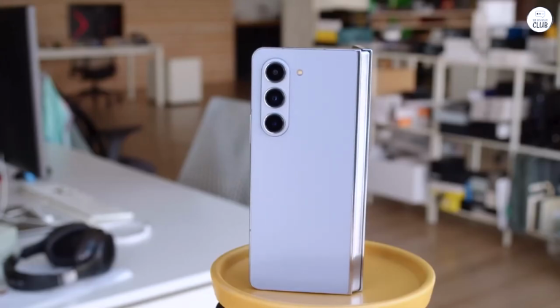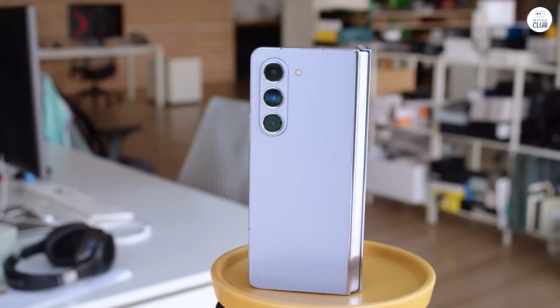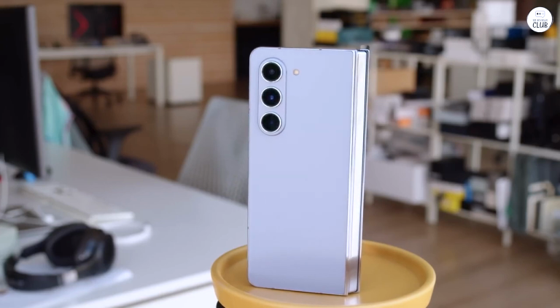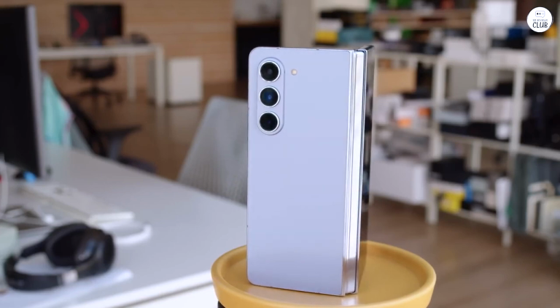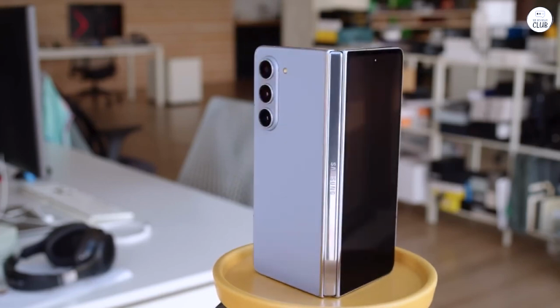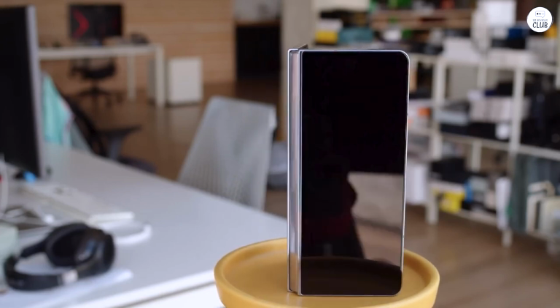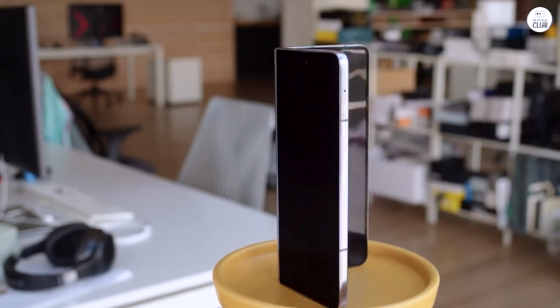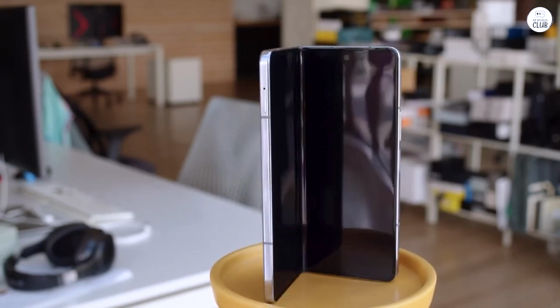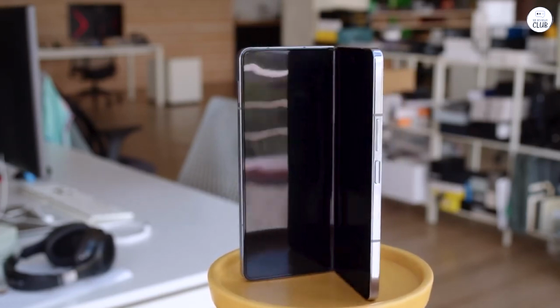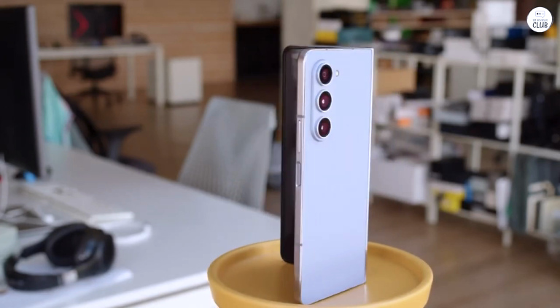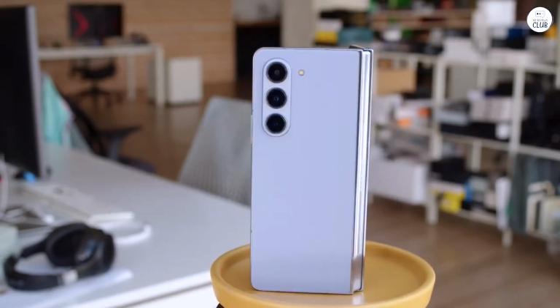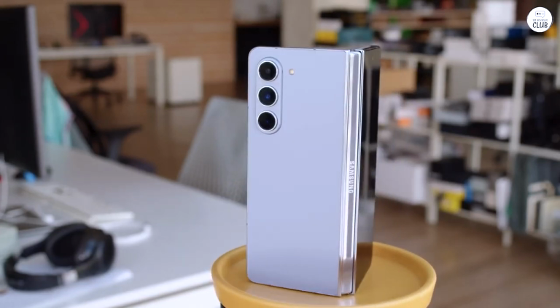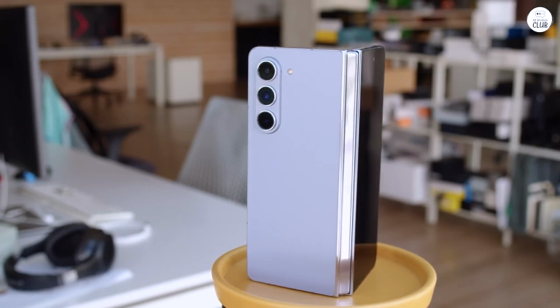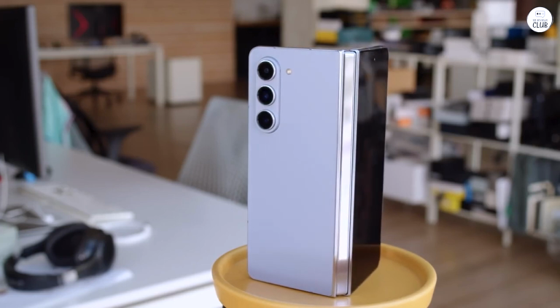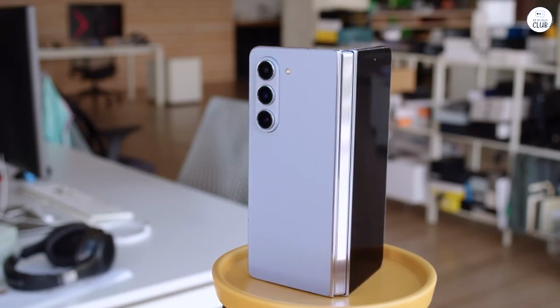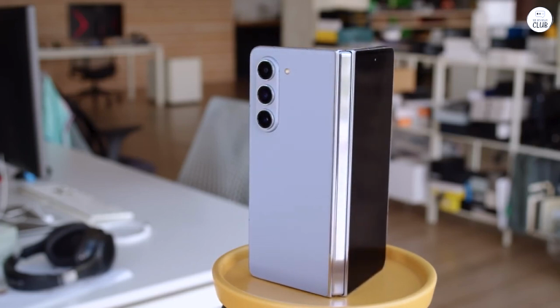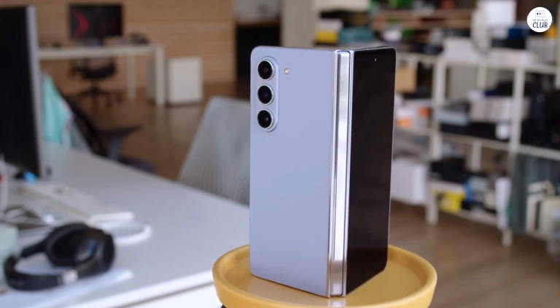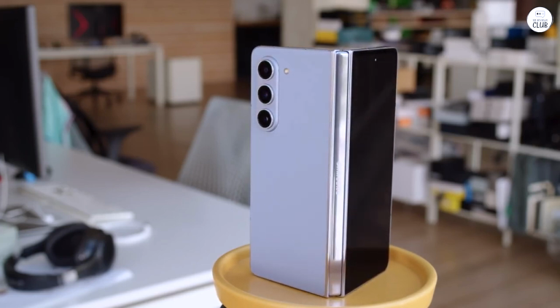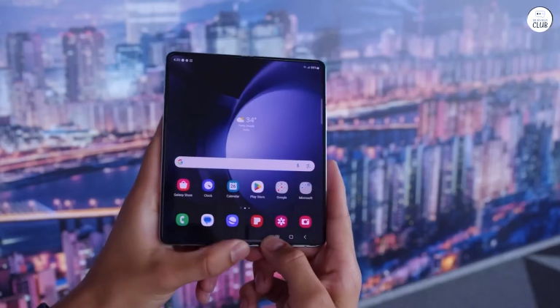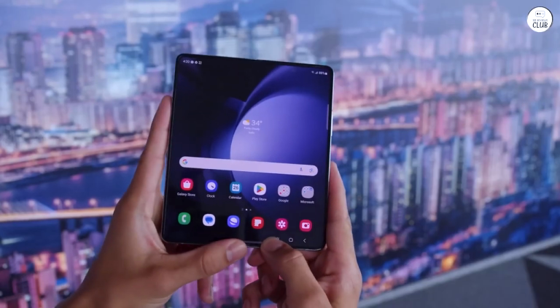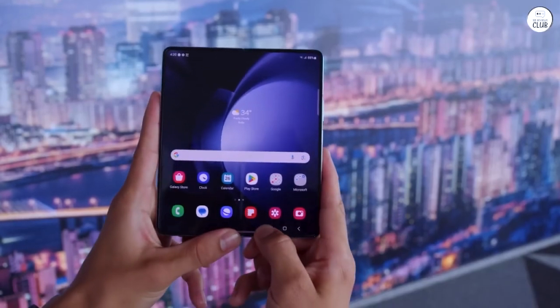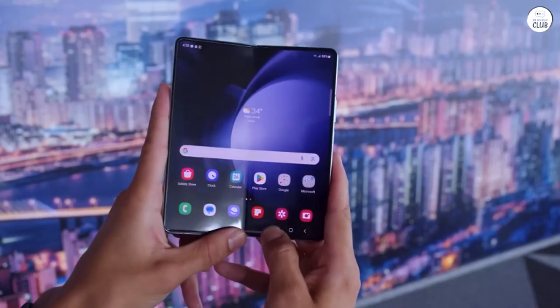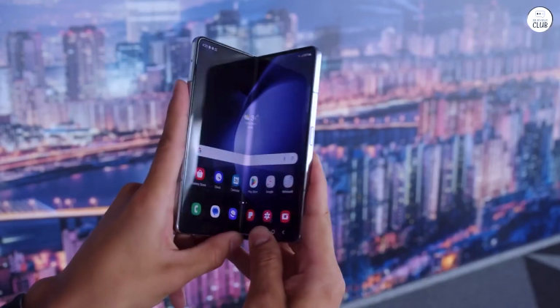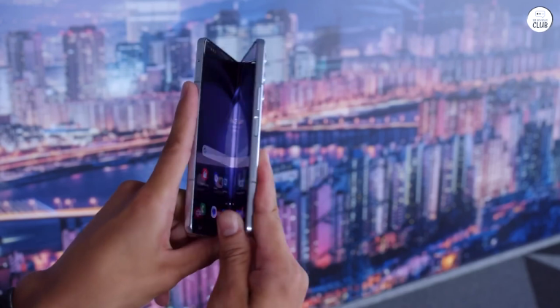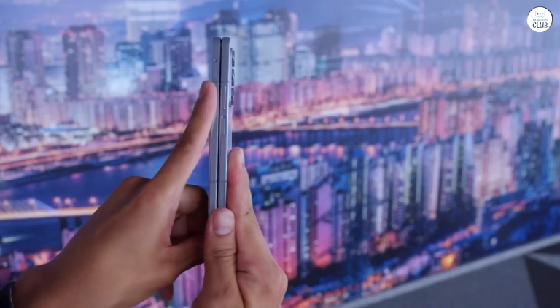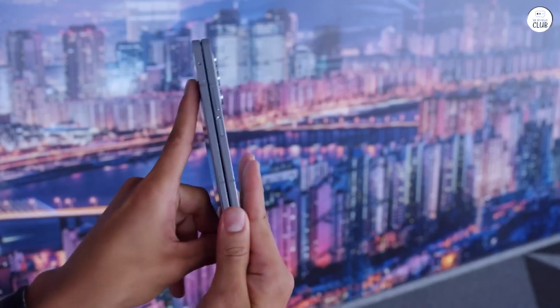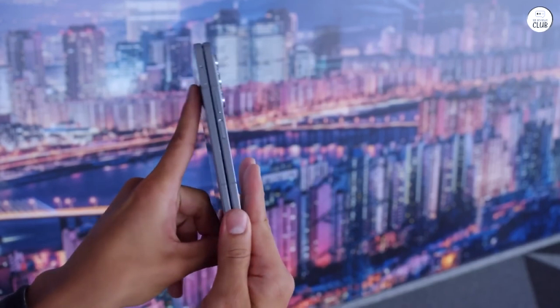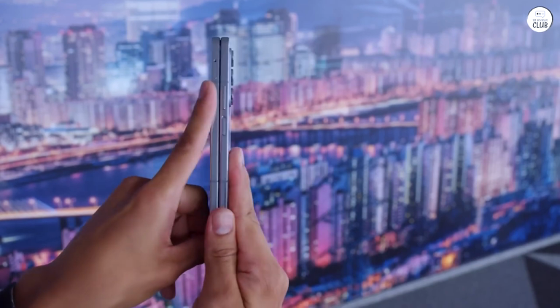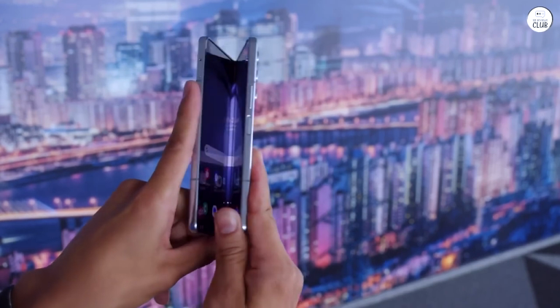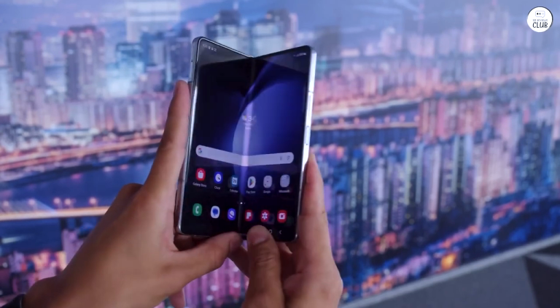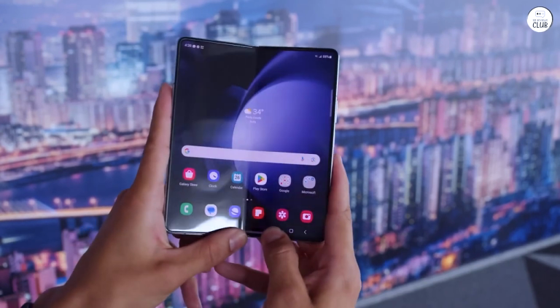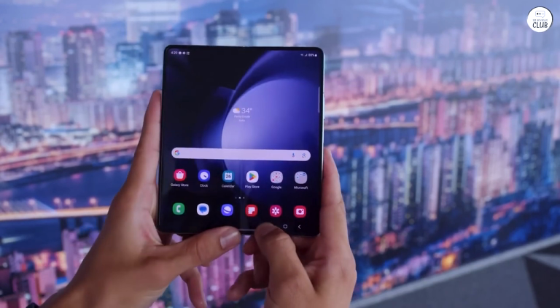Yes, the price tag is steep, but my goodness, the display alone is worth it. And the speed — it's like rediscovering the joy of multitasking without any lag whatsoever. Samsung has truly mastered the art of crafting a top-notch product, and it's worth every penny.